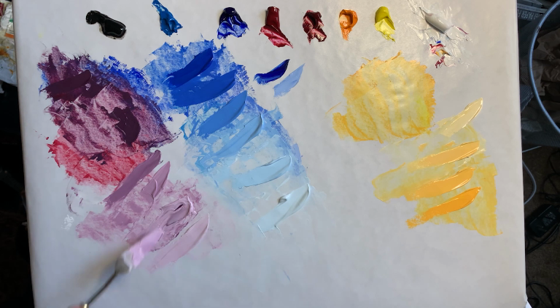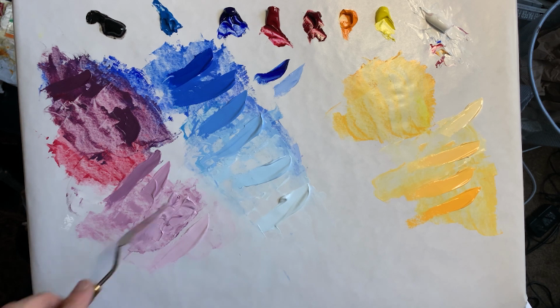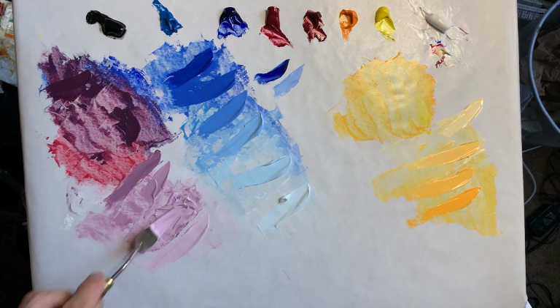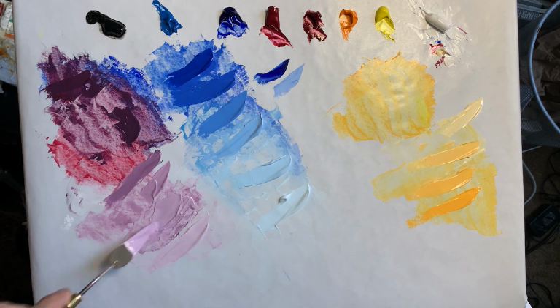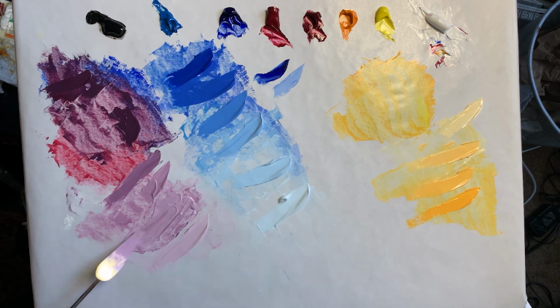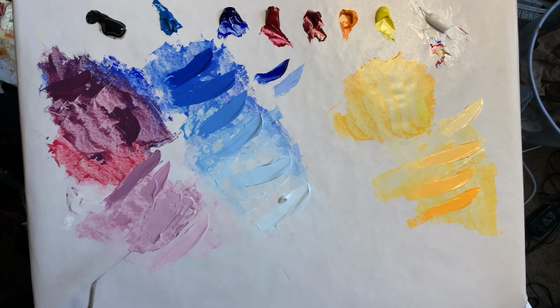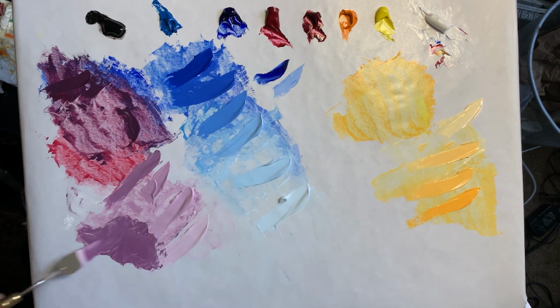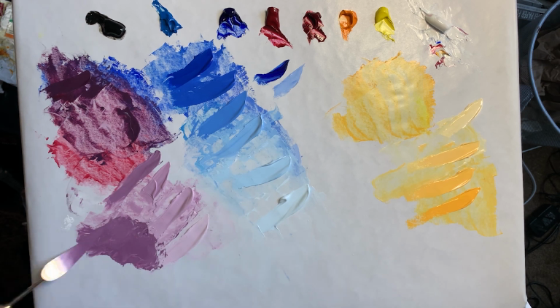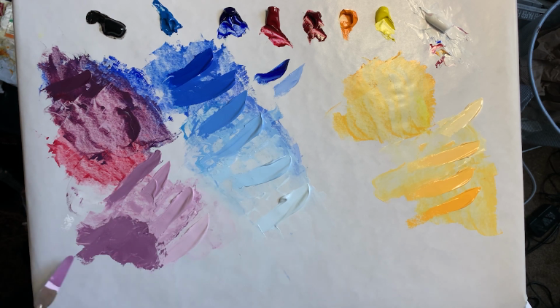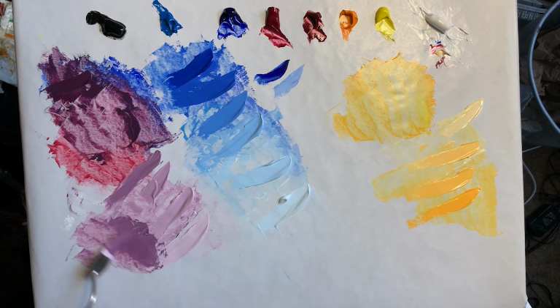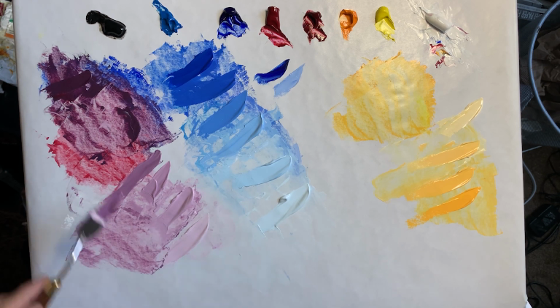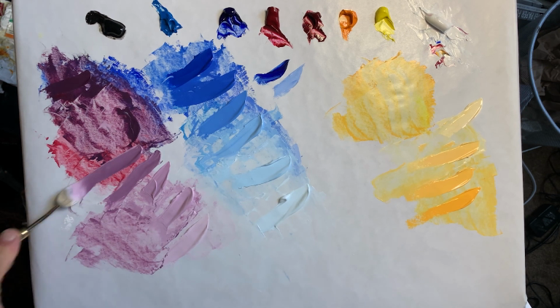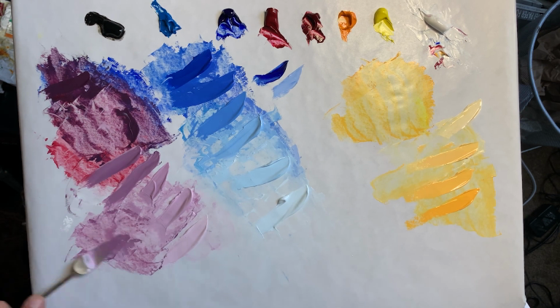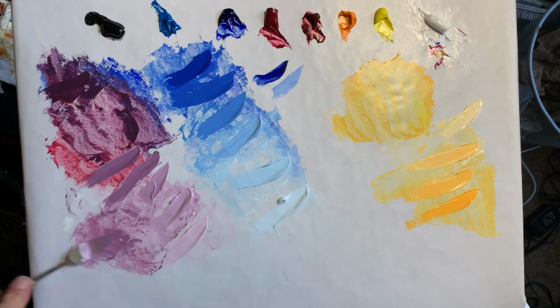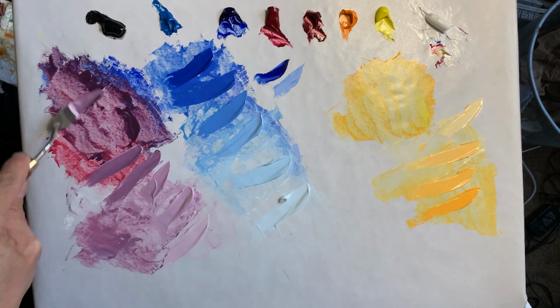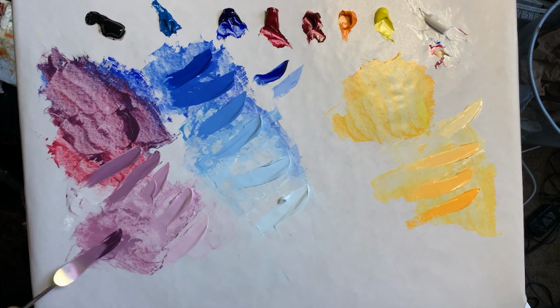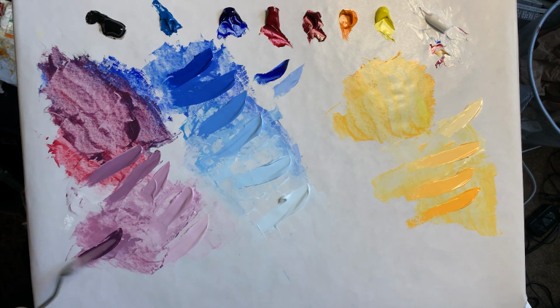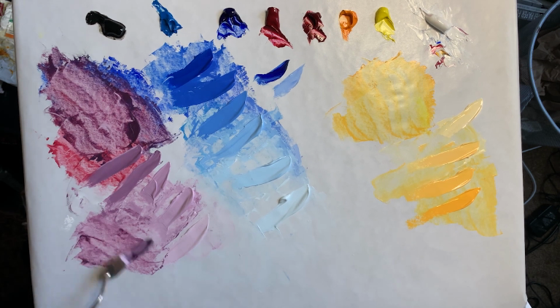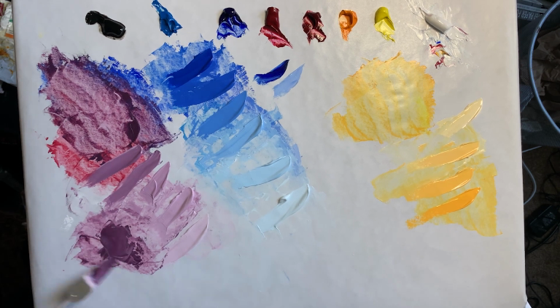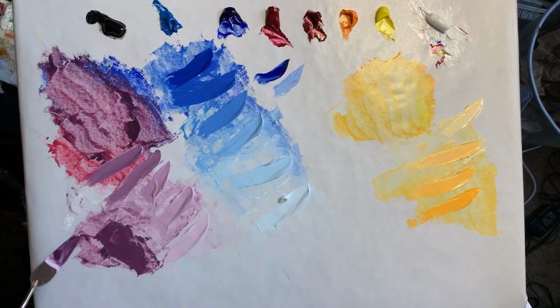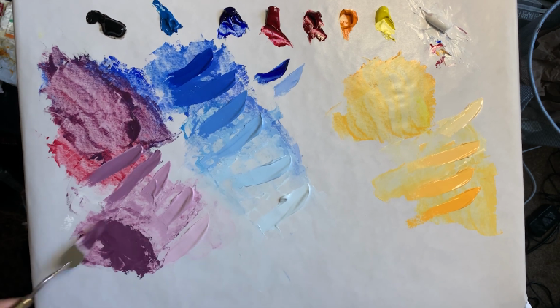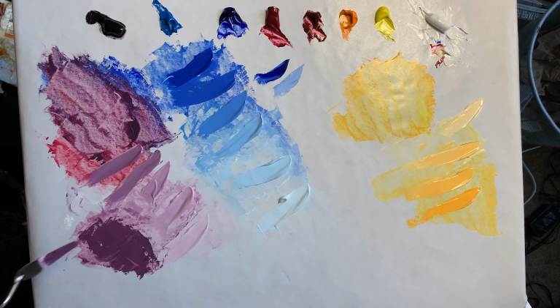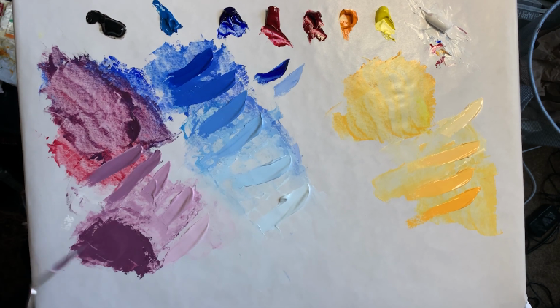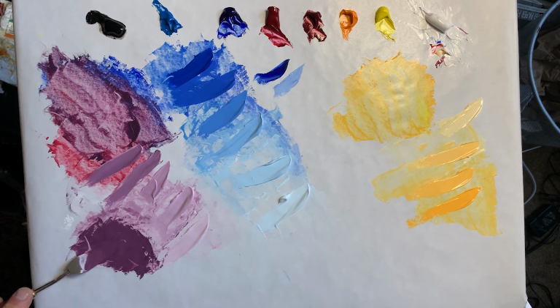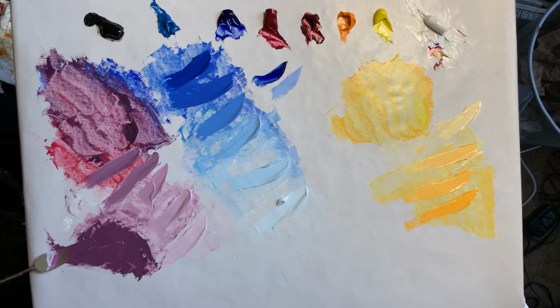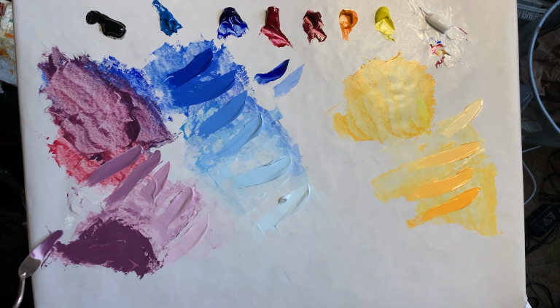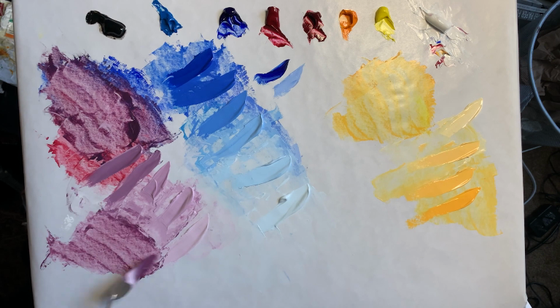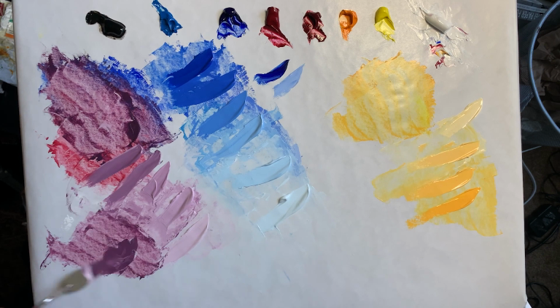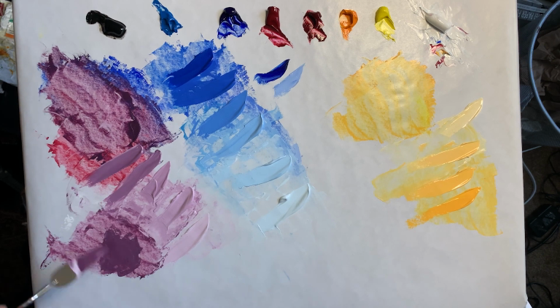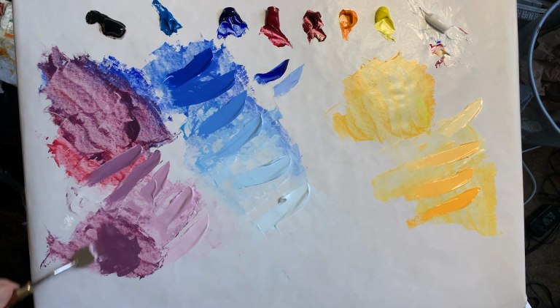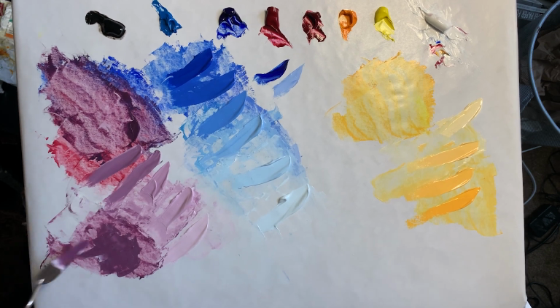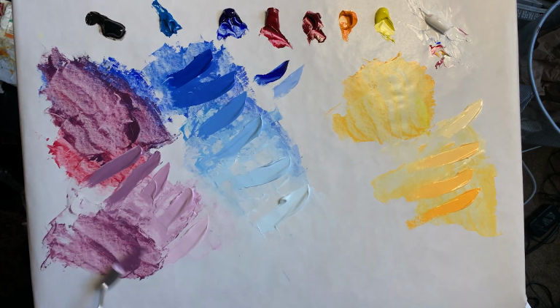Once the strings are all built, look for any gaps — any missing values that can be made. Can any of them go any darker? Can any of them go any lighter, closer to whitish, now that you know what your lightest one looks like?